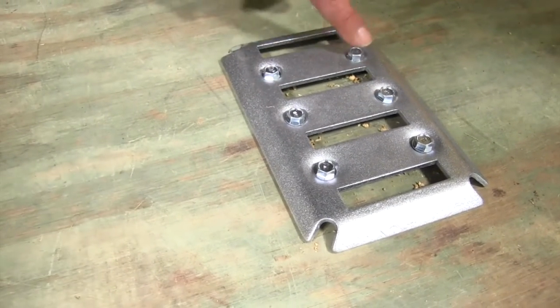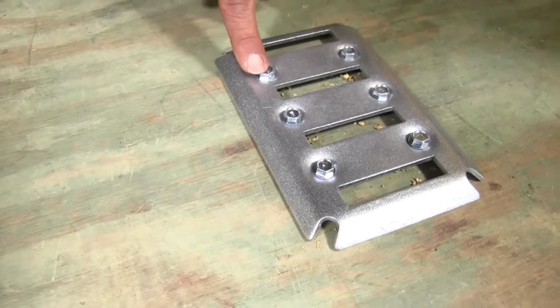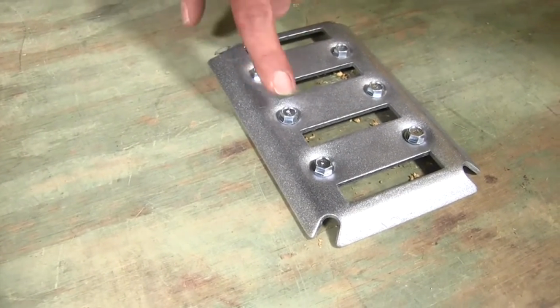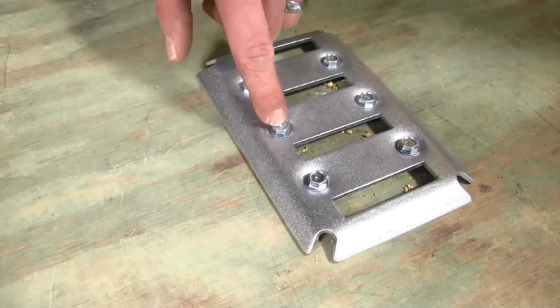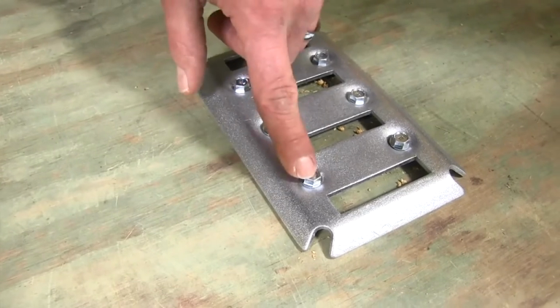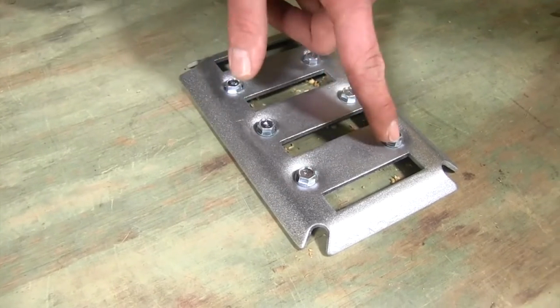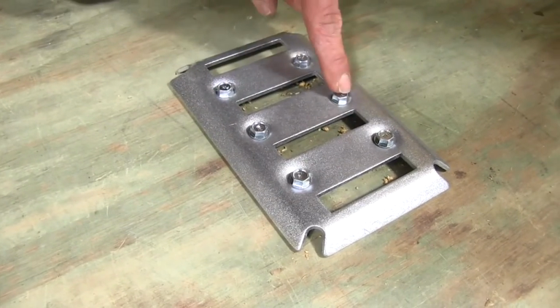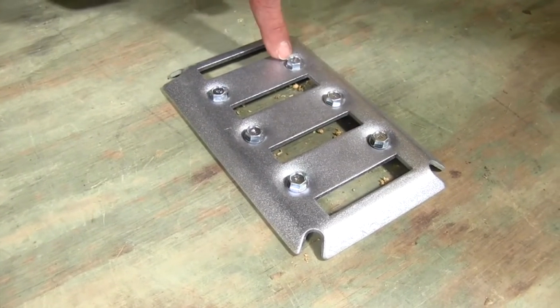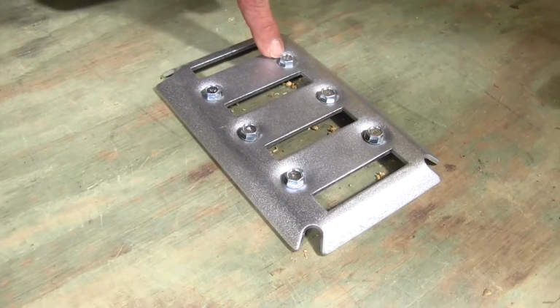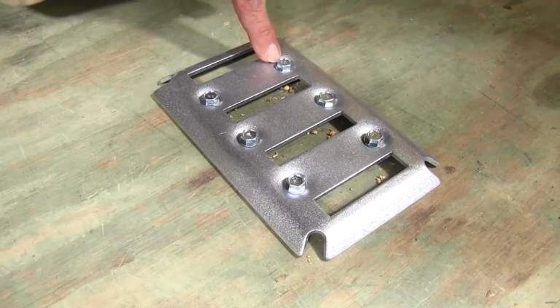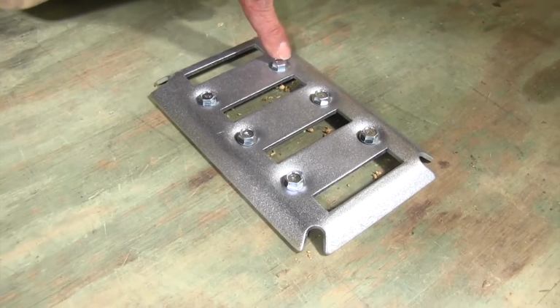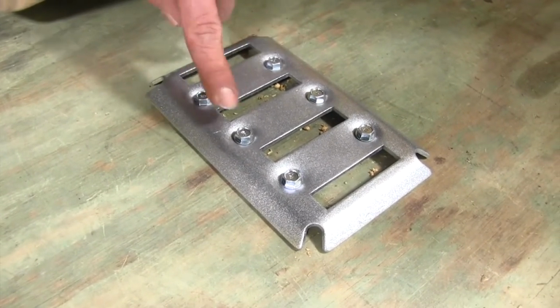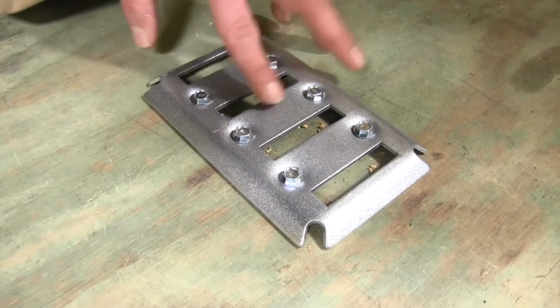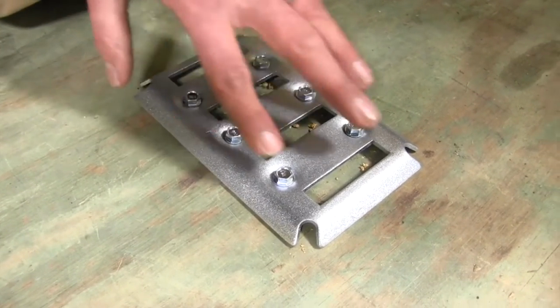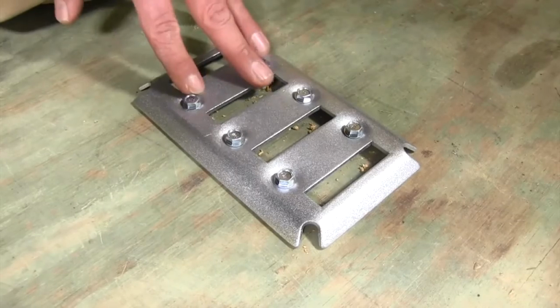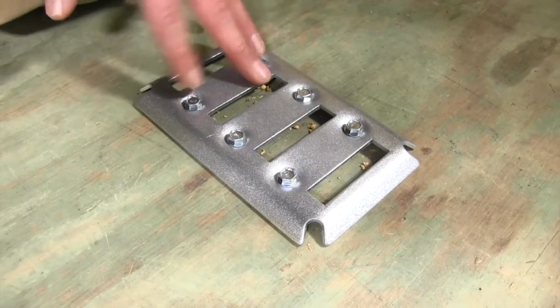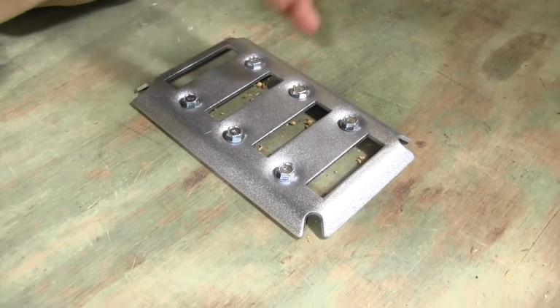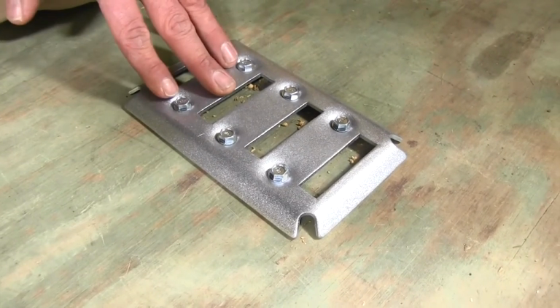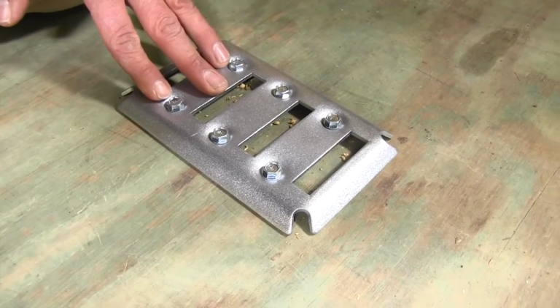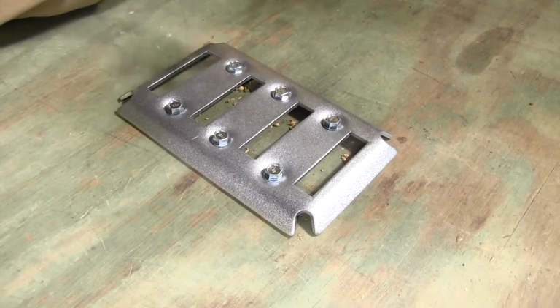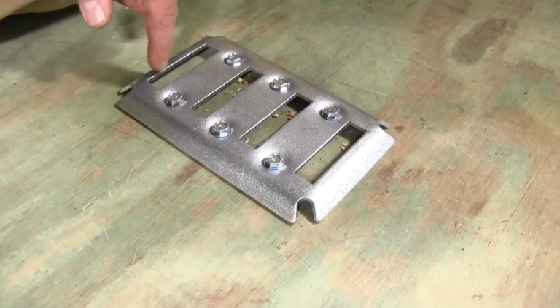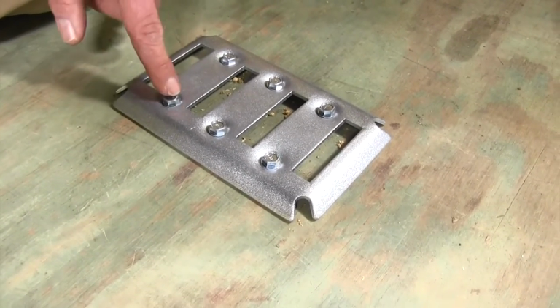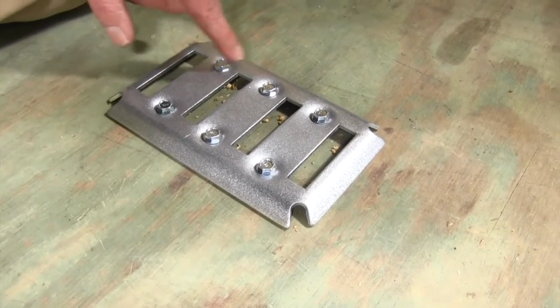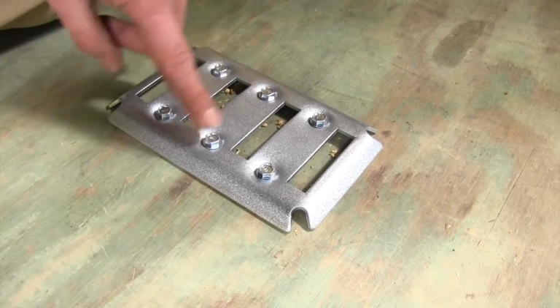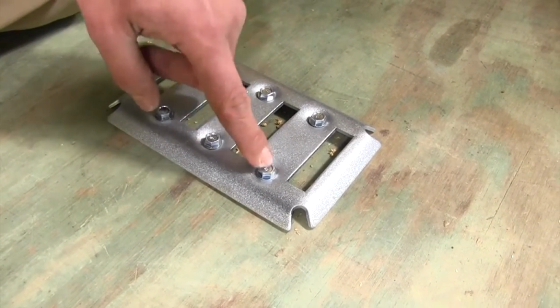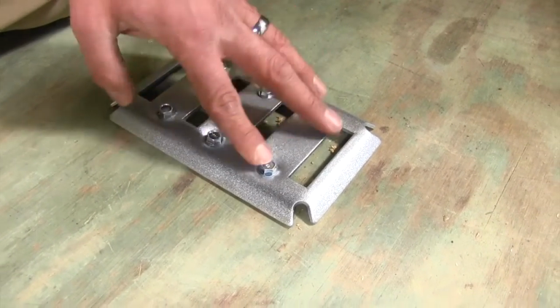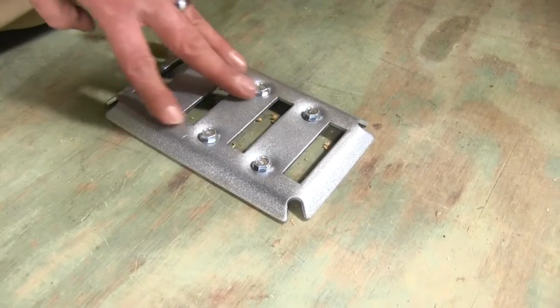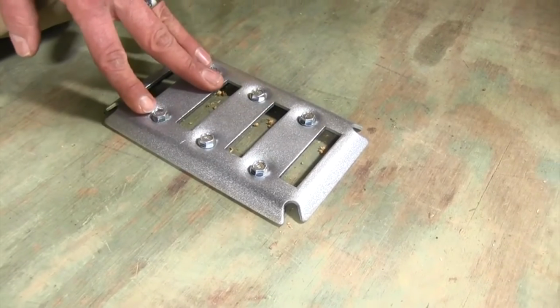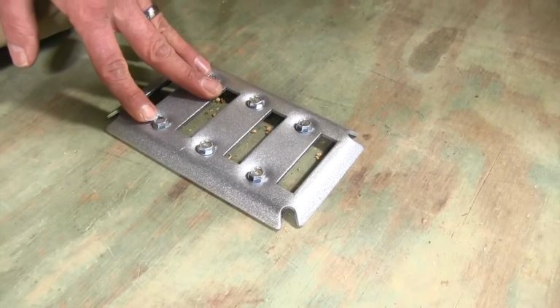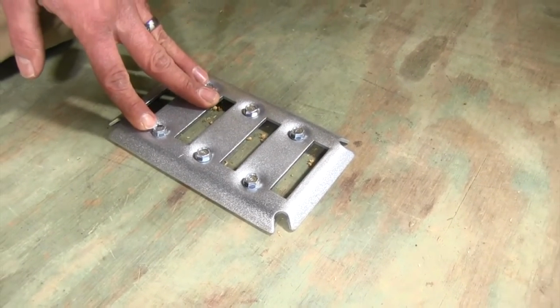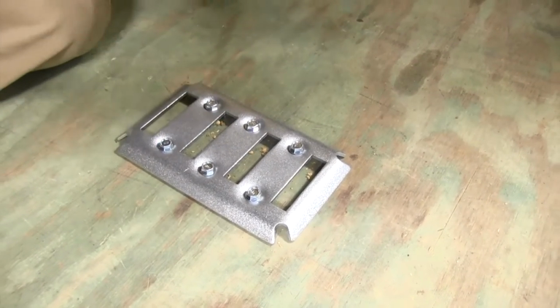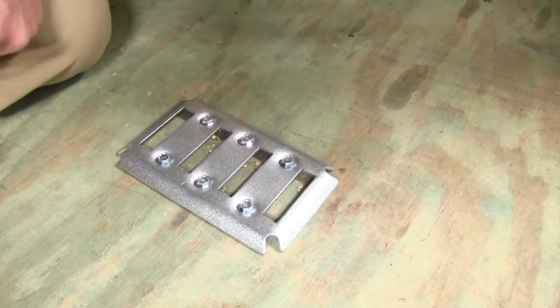We've got 6 anchor points, or 6 places to connect it. We've used screws today, but you can attach it with rivets — whatever the case may be, the holes are all pre-drilled. The hardware won't be included, so that's up to you to supply.